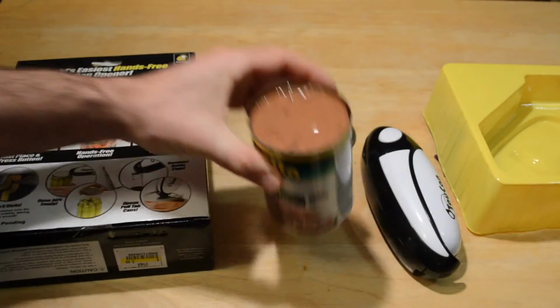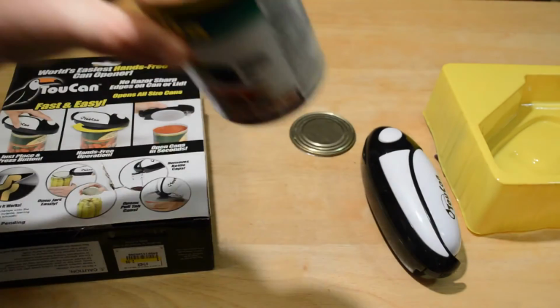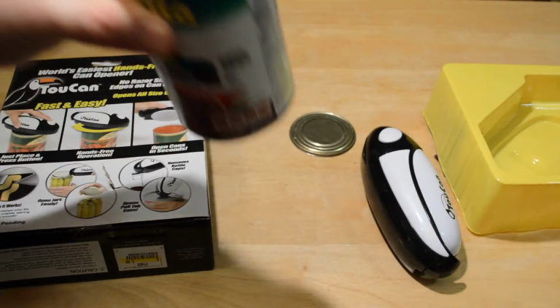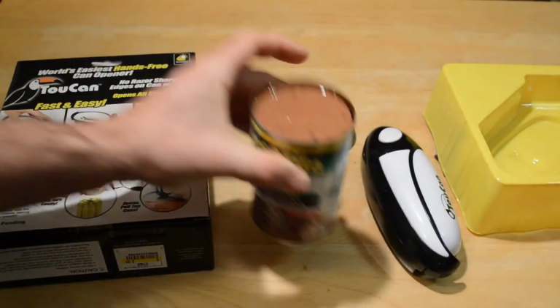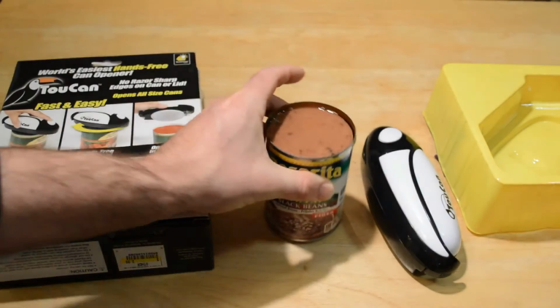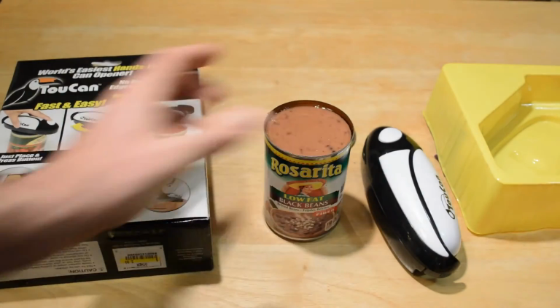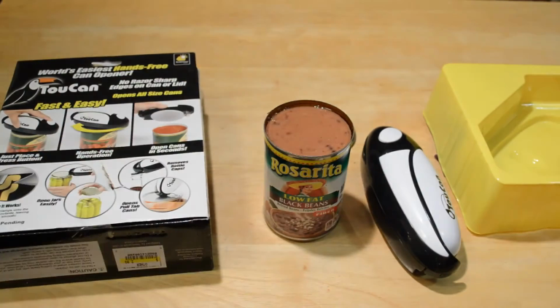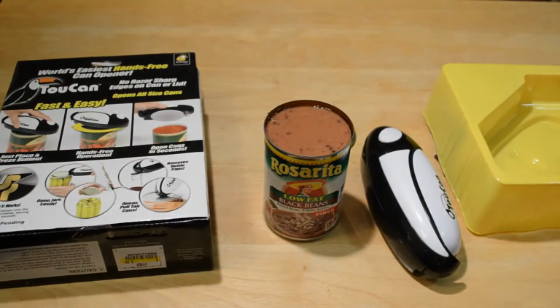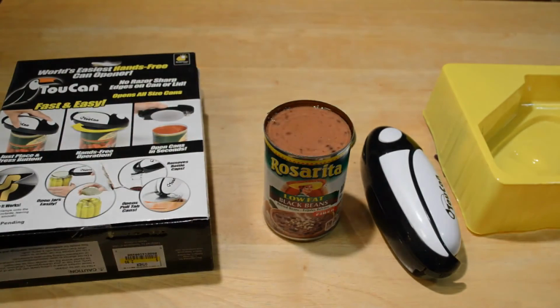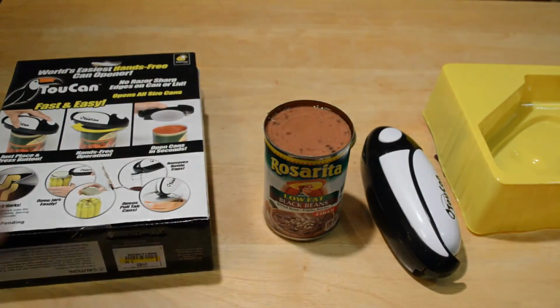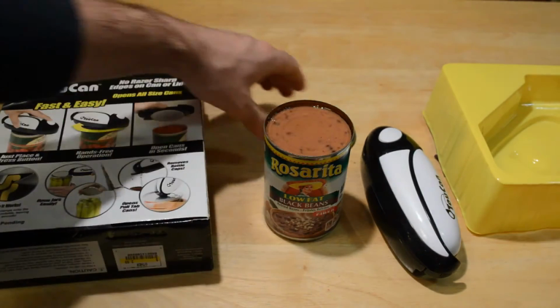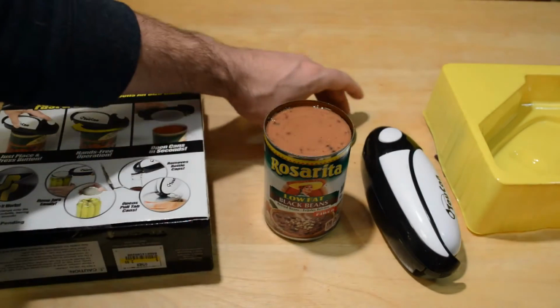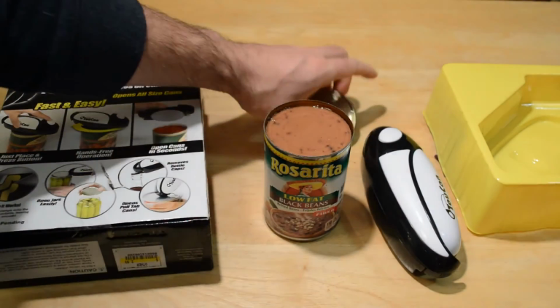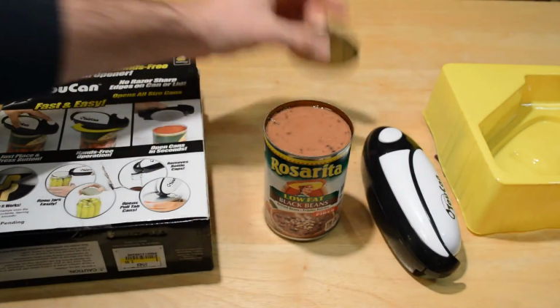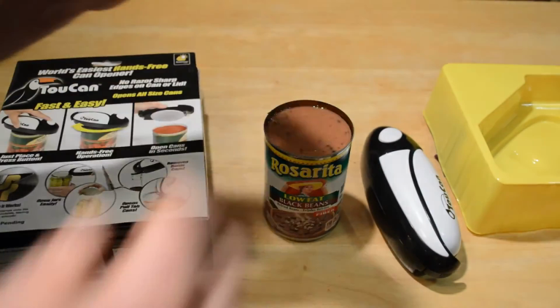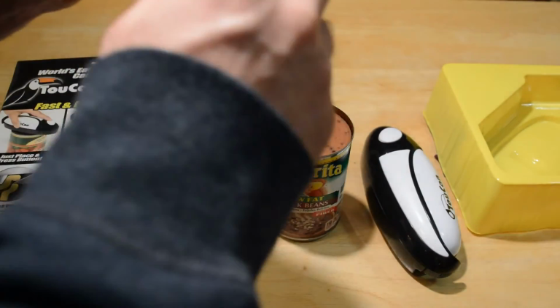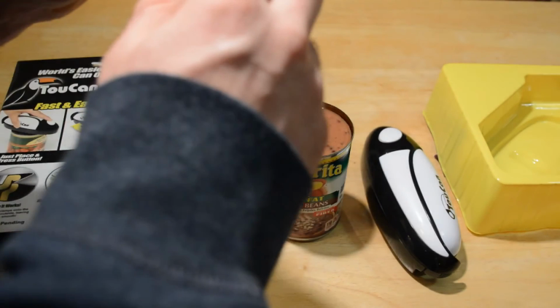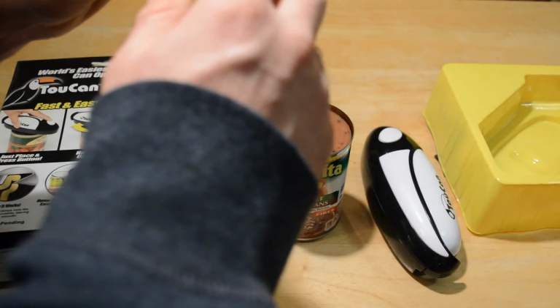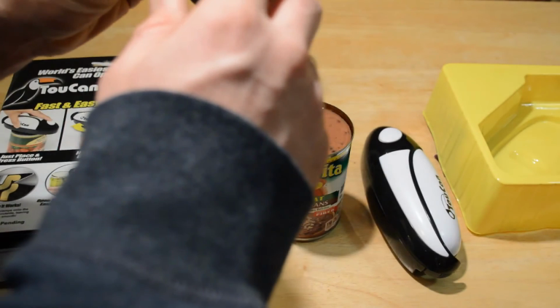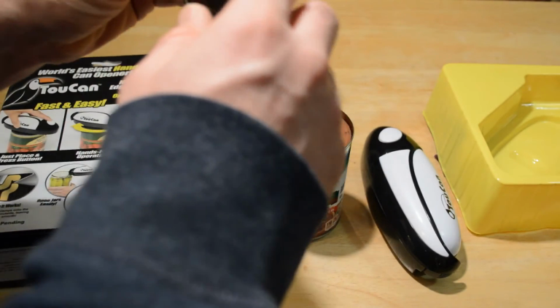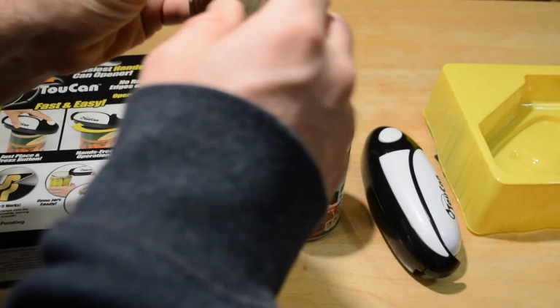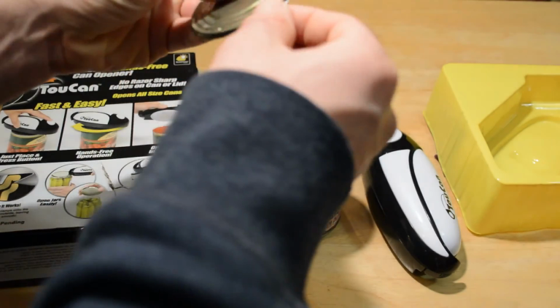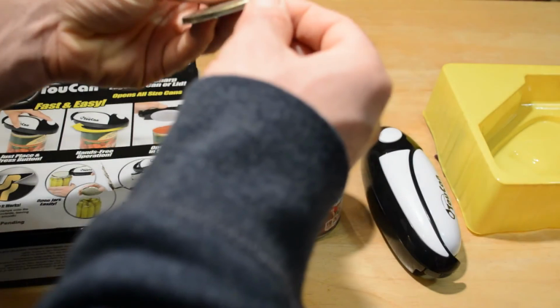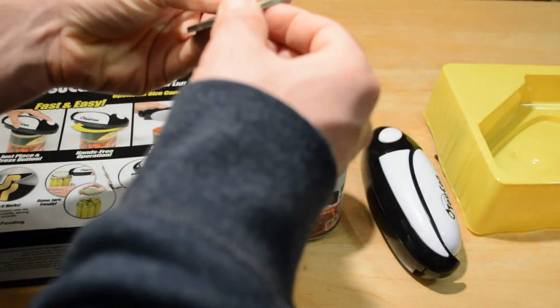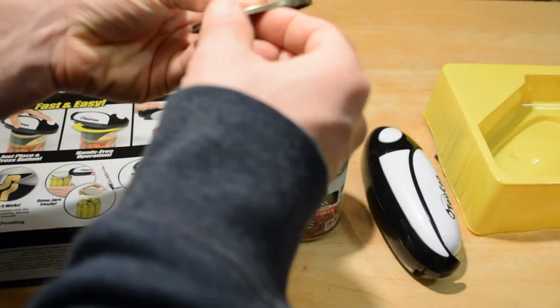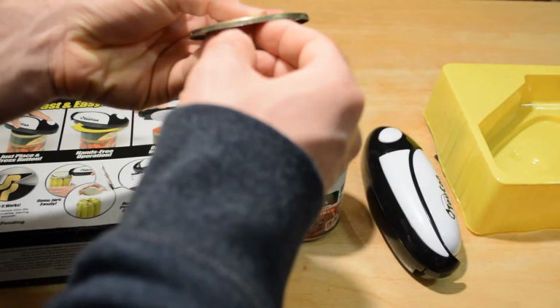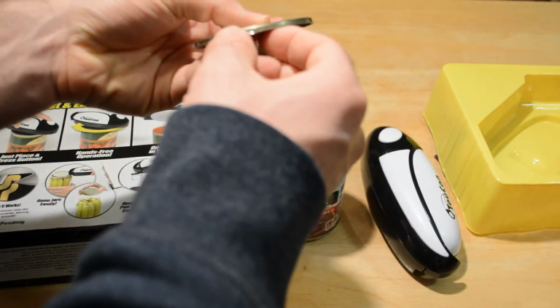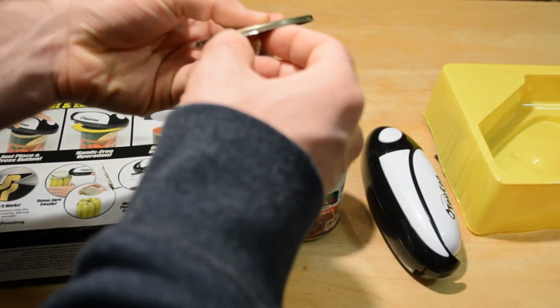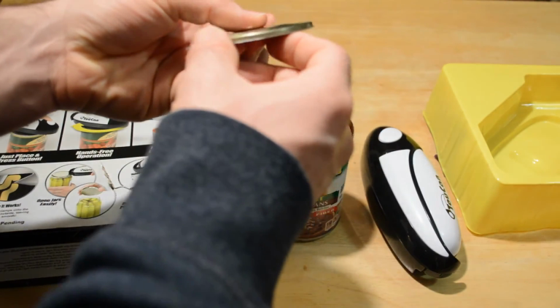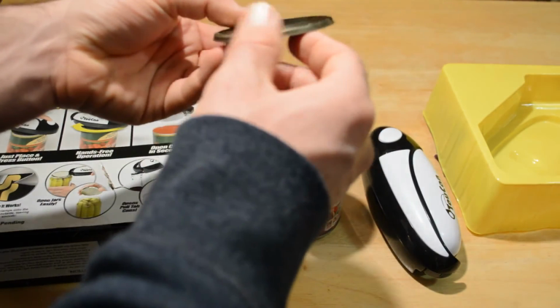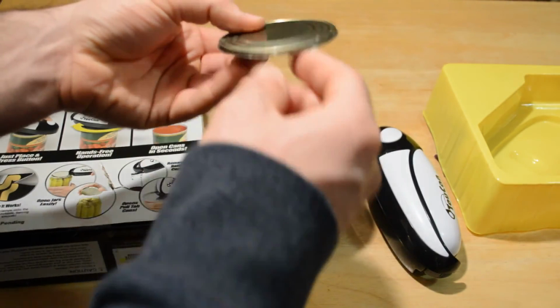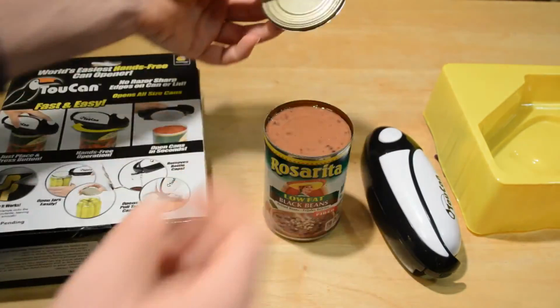That's amazing. Let me just show you the edge here — it just cut the very top. Smooth cut, no real sharp edges or anything like that.